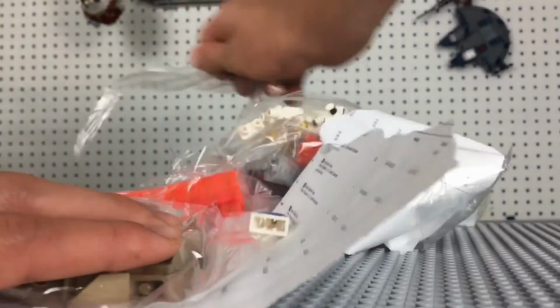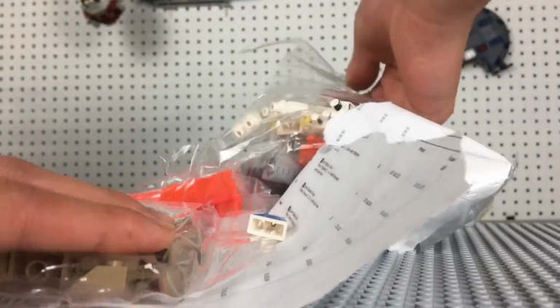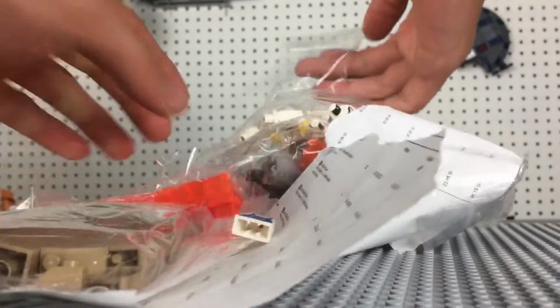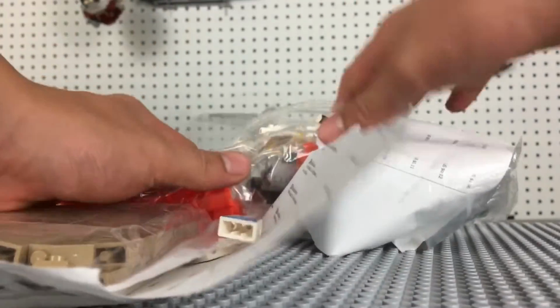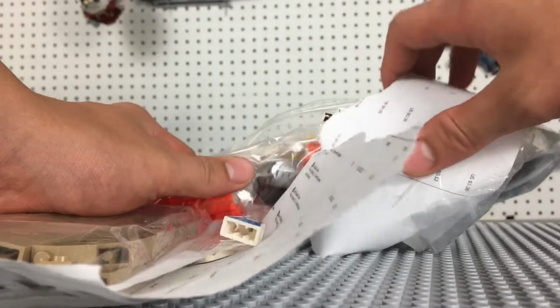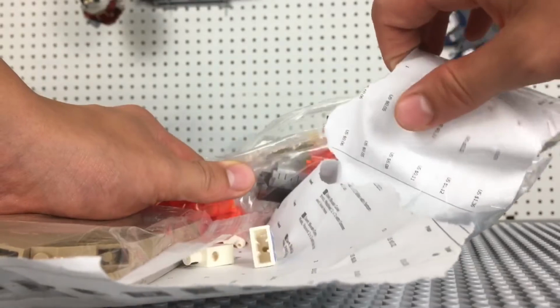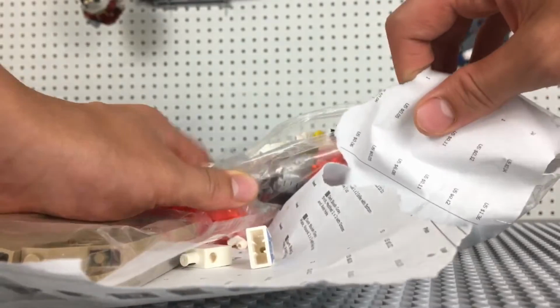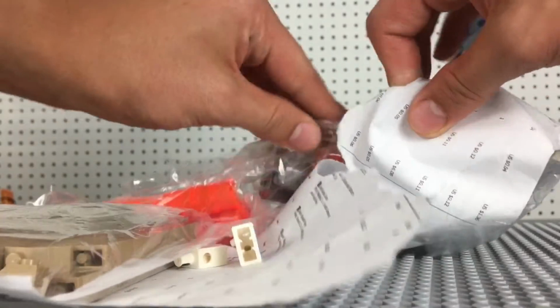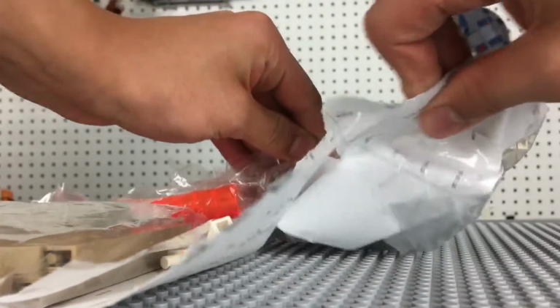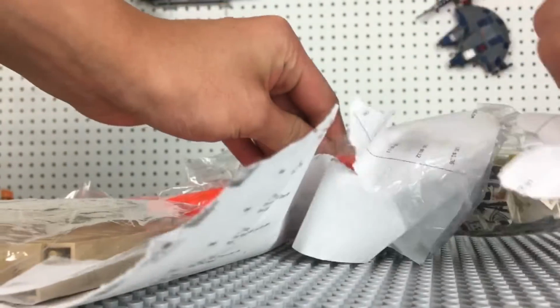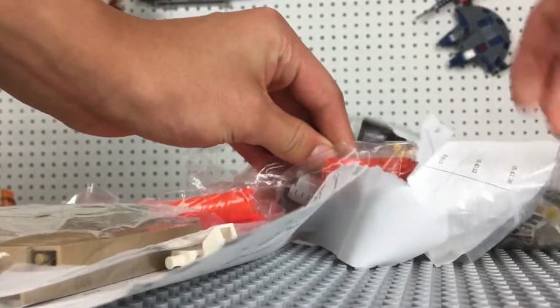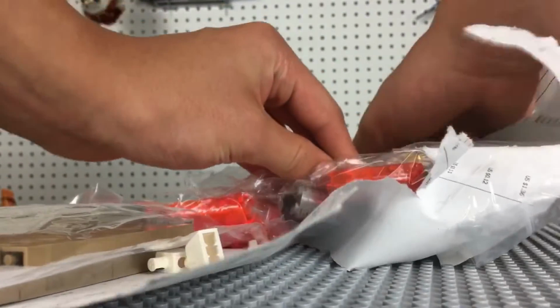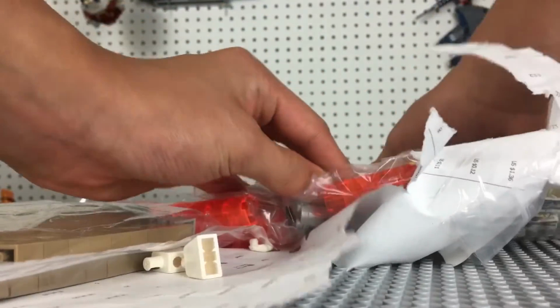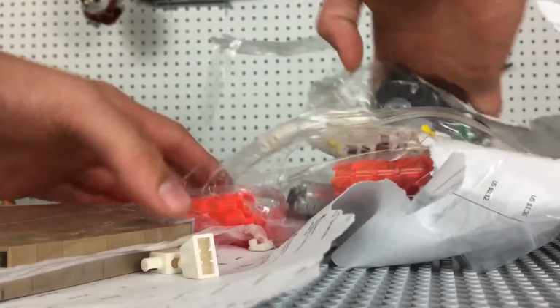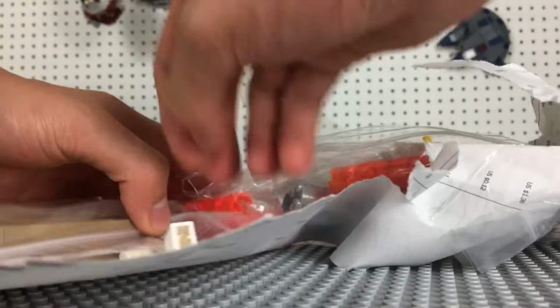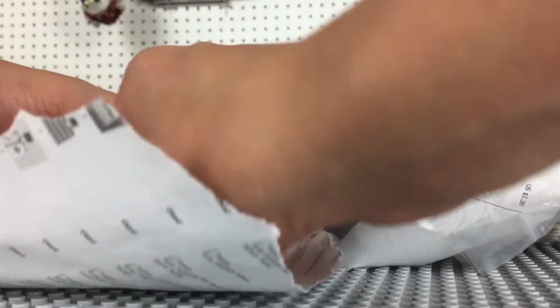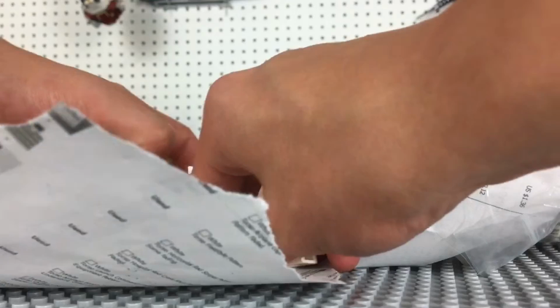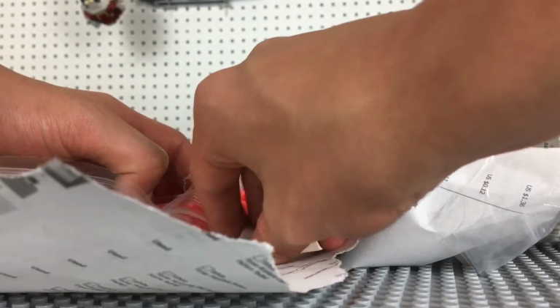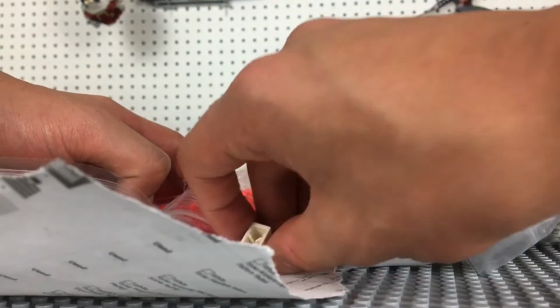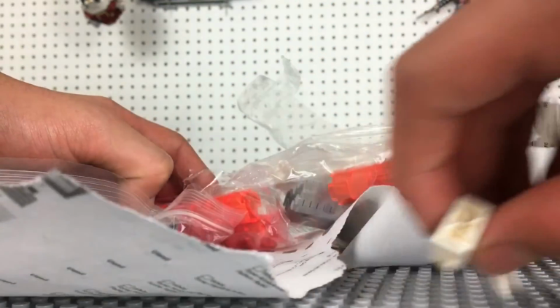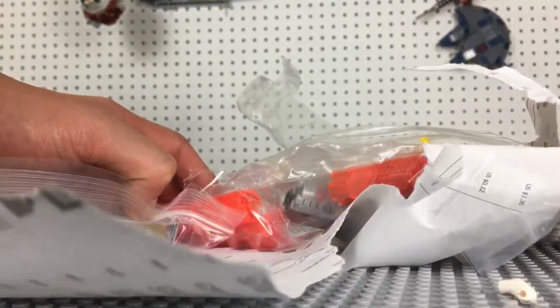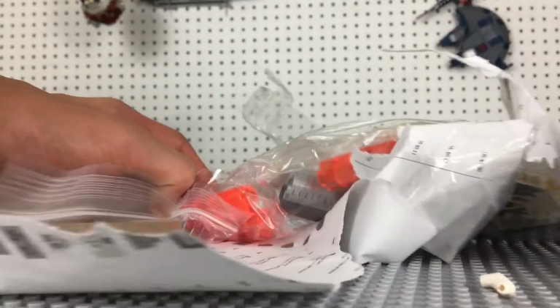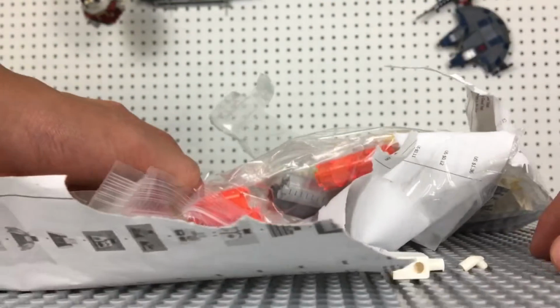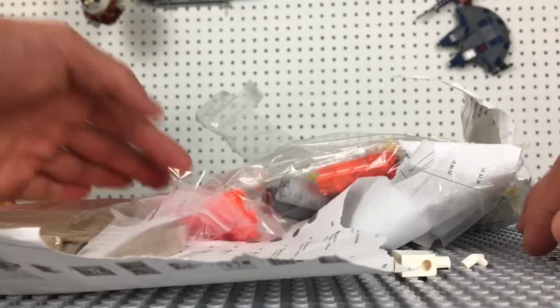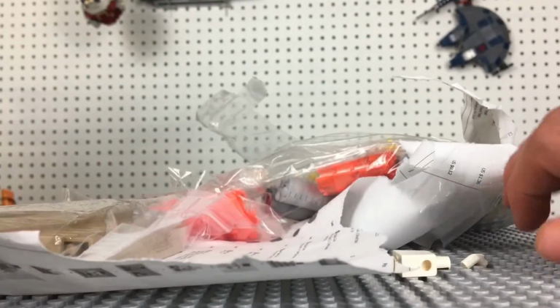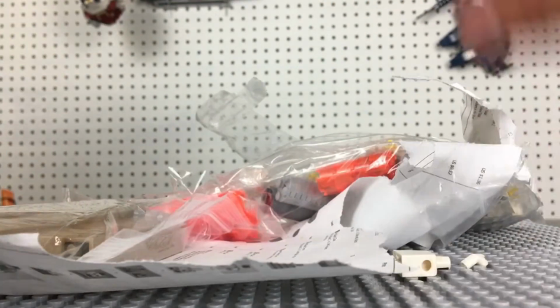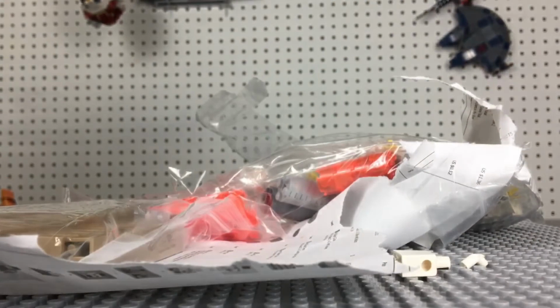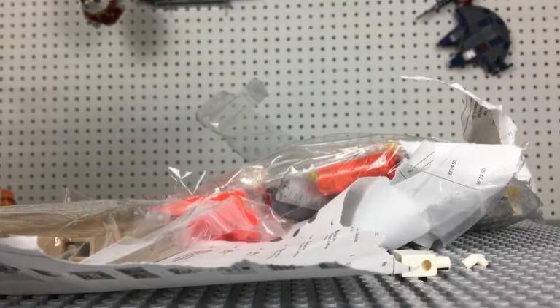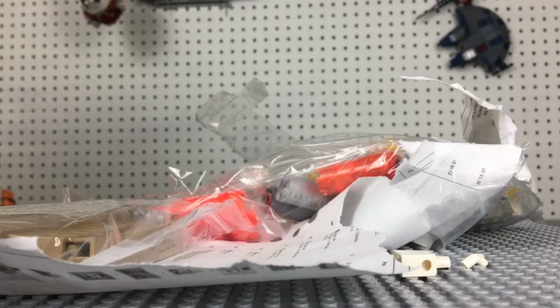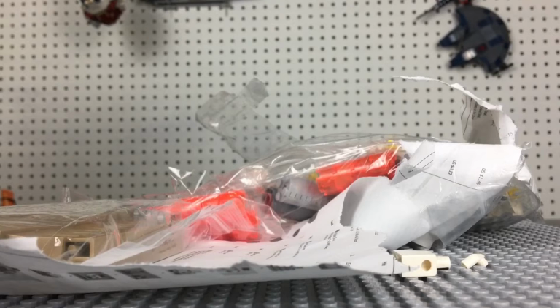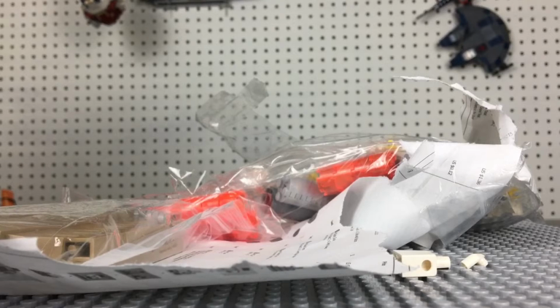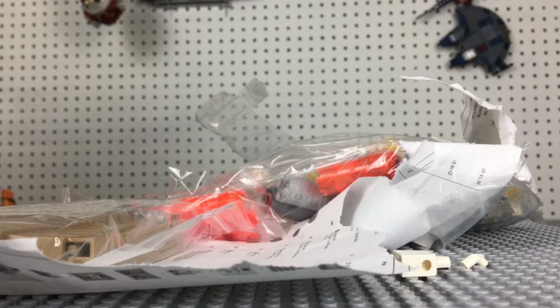These are going to be a big help. Unfortunately, it looks like they're all coming out of their plastic bags because the tape is ripping. That's too bad, but I guess we're just gonna have to deal with that once we get this all out of its packaging.